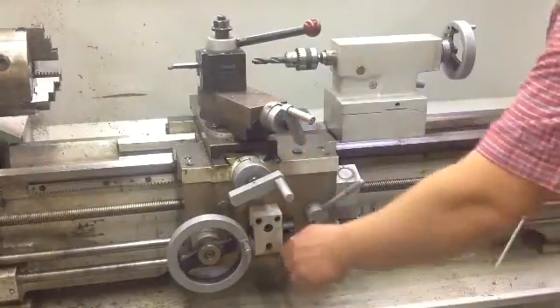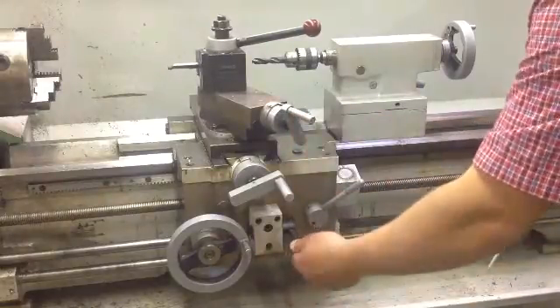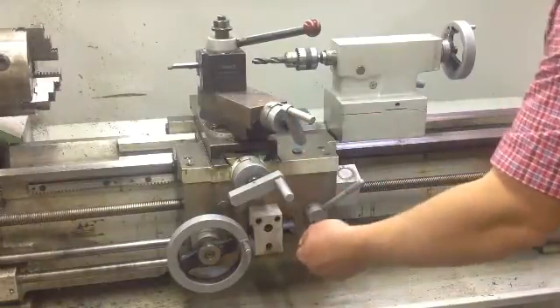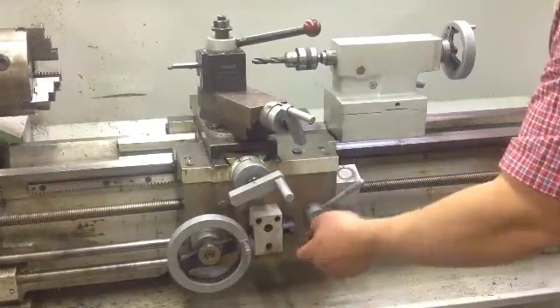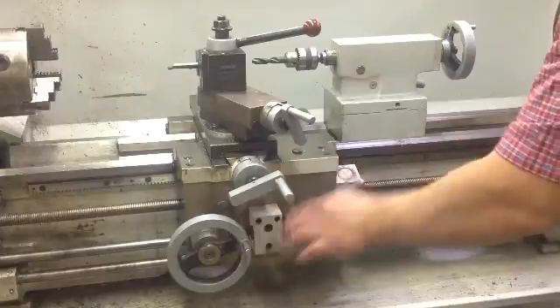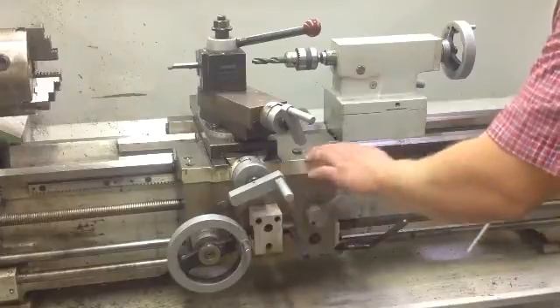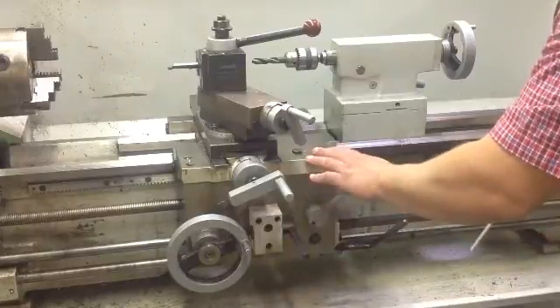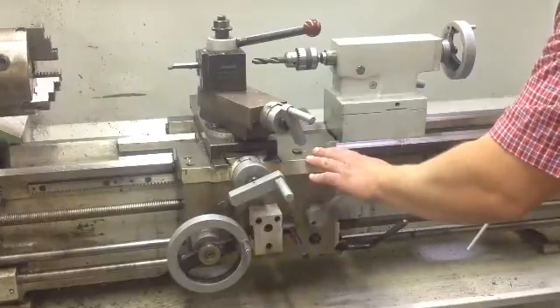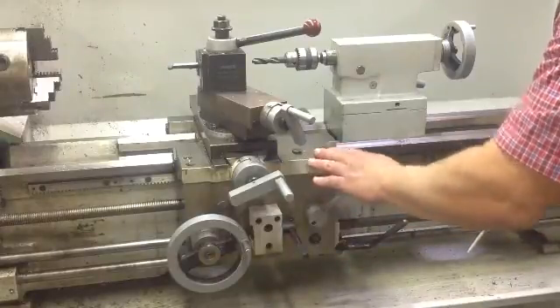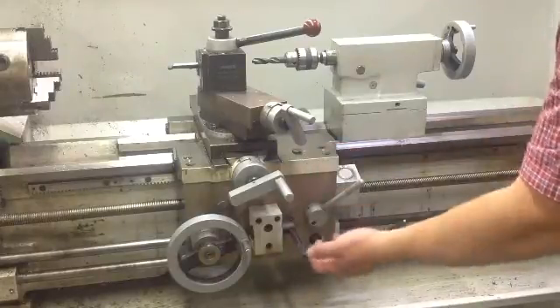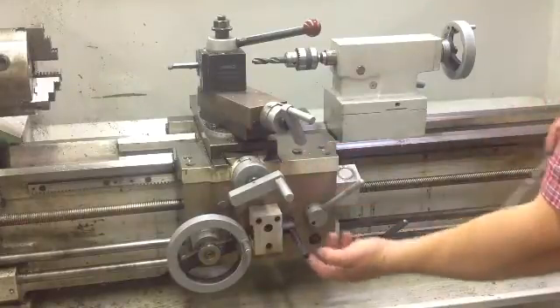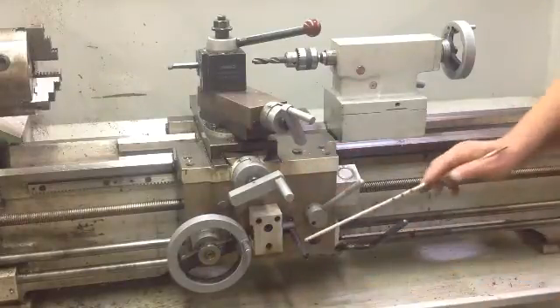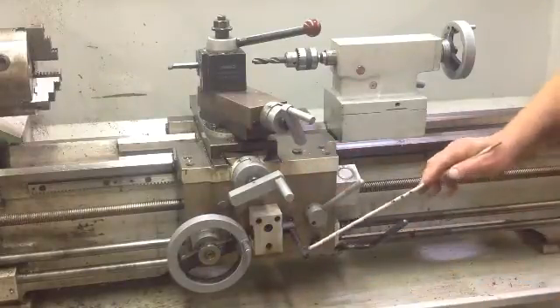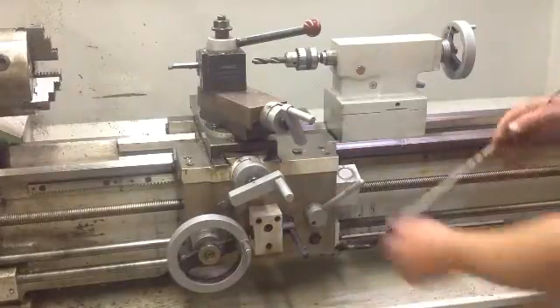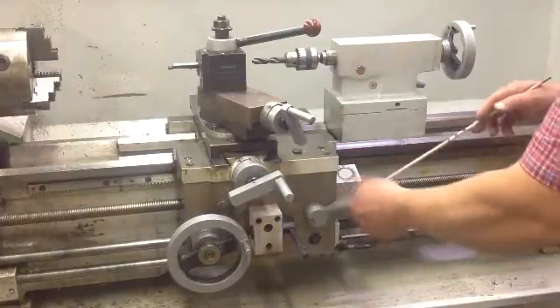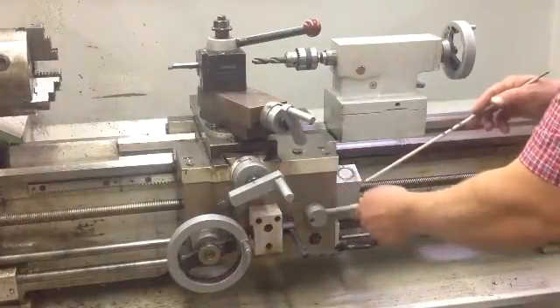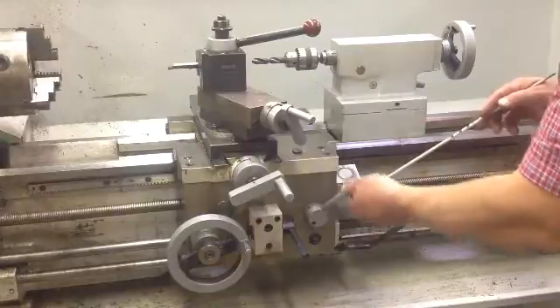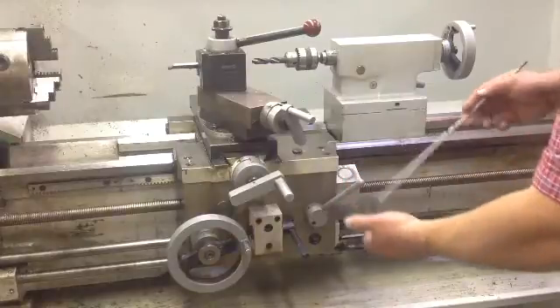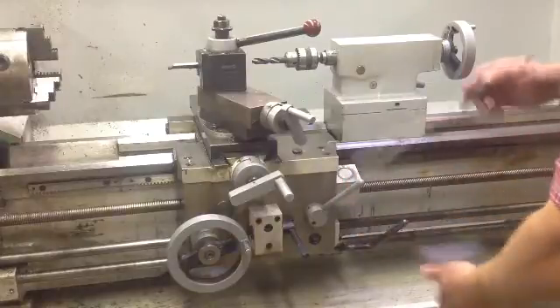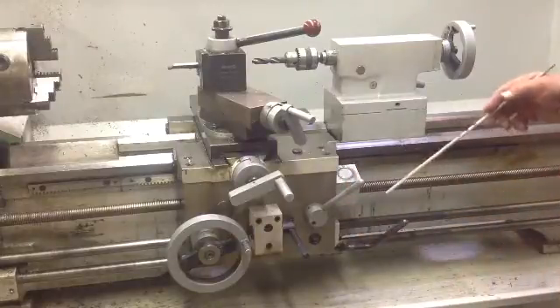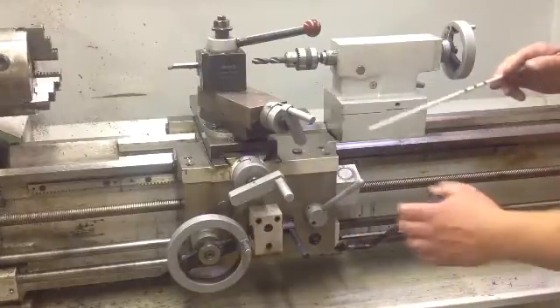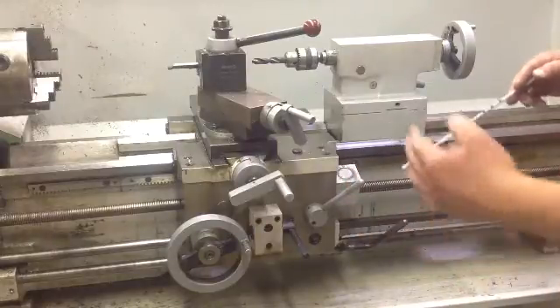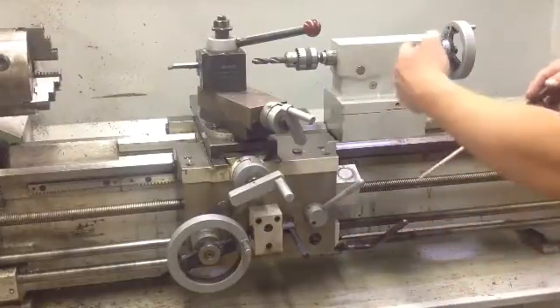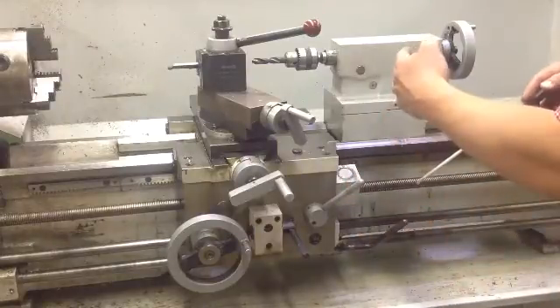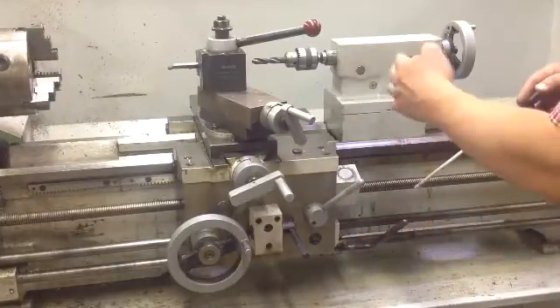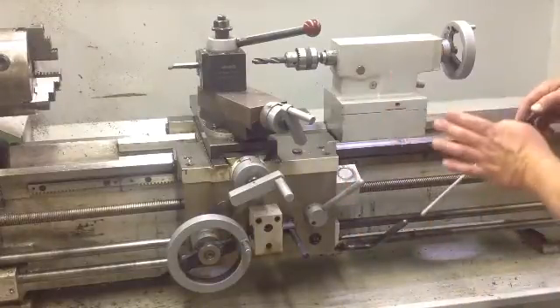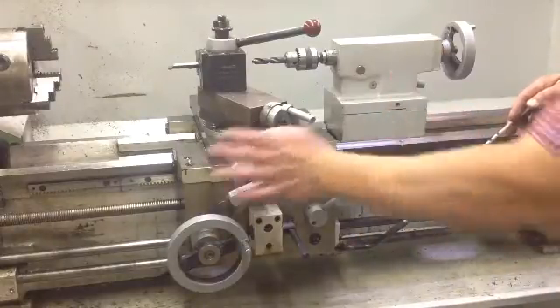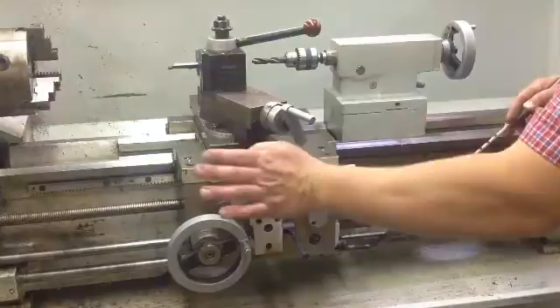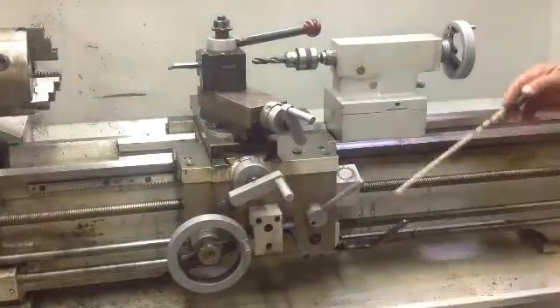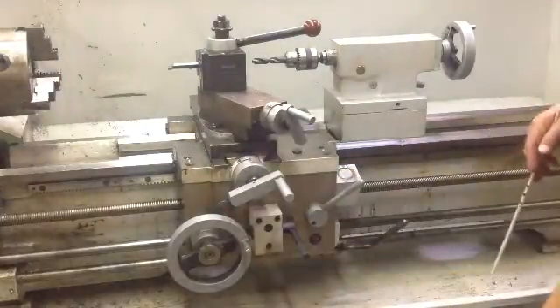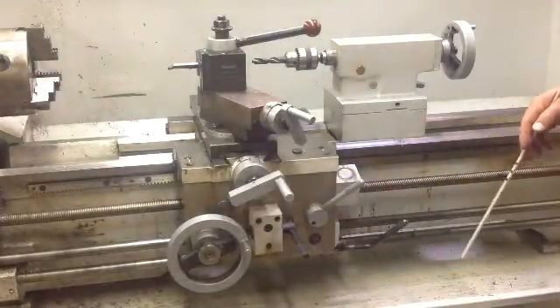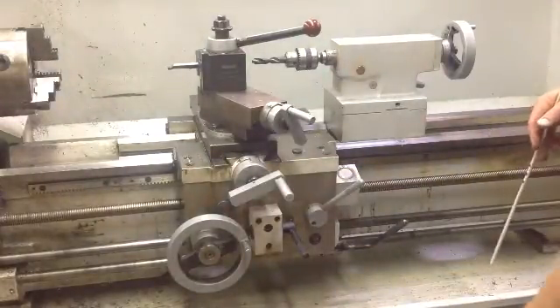We've got an on switch, this is for the automatic feed for the table, right here — this as well — you can switch it on and off, so you can do Y axis or X axis power feed on this machine.